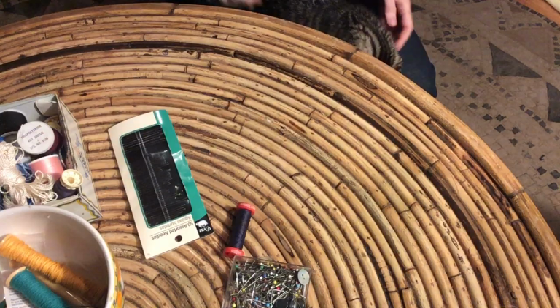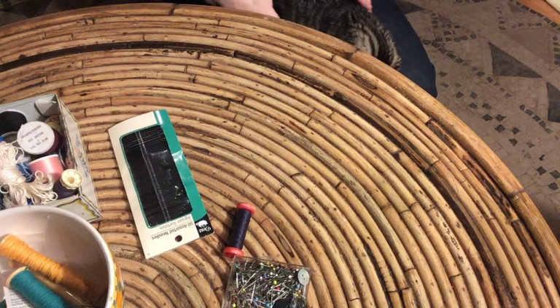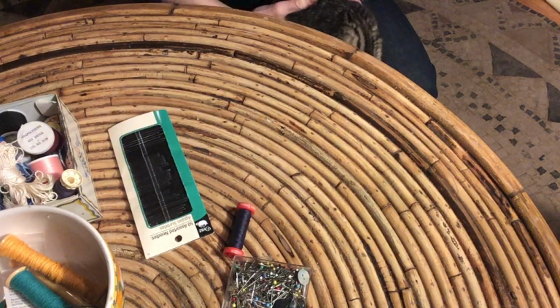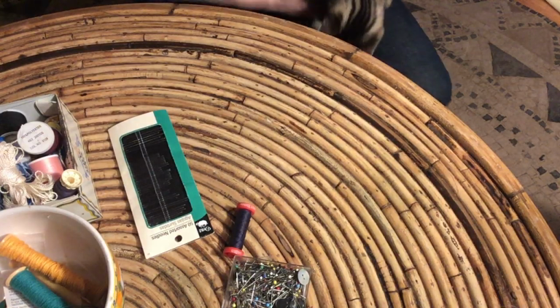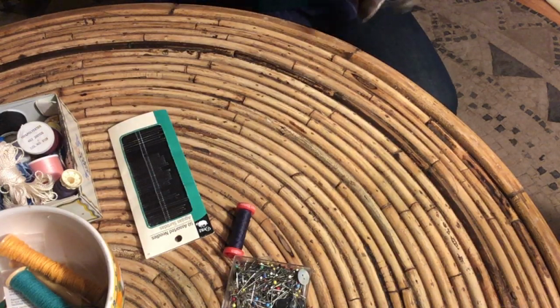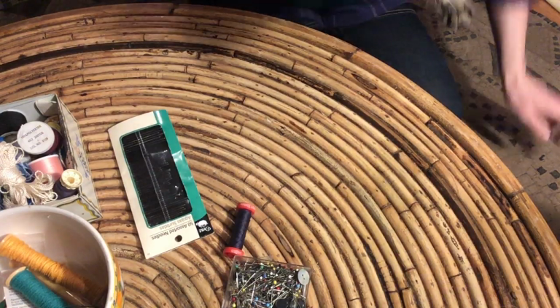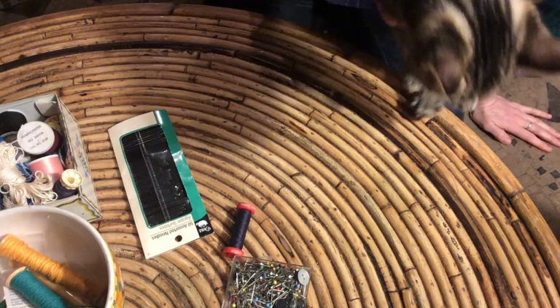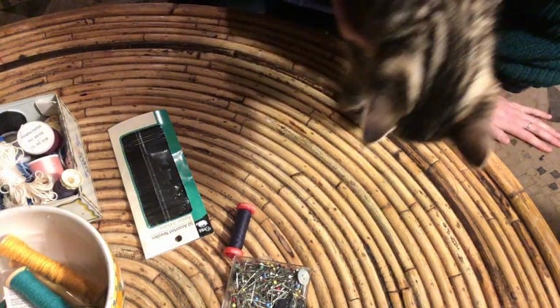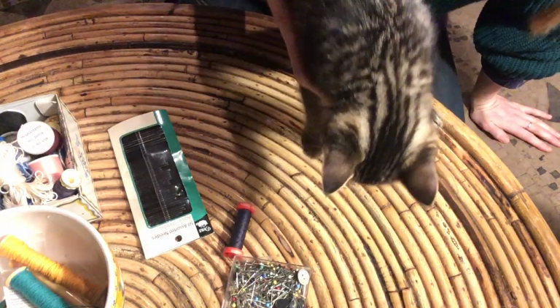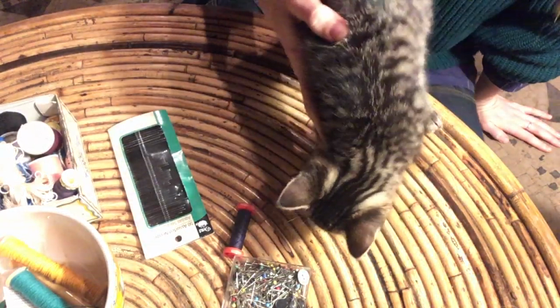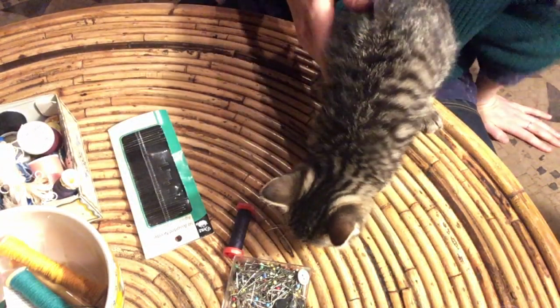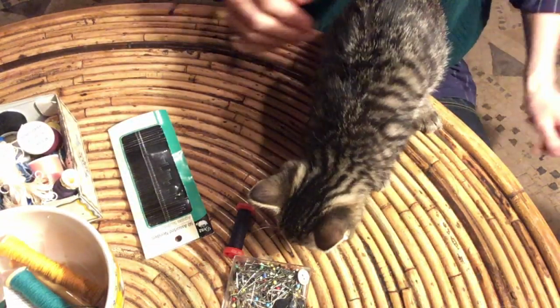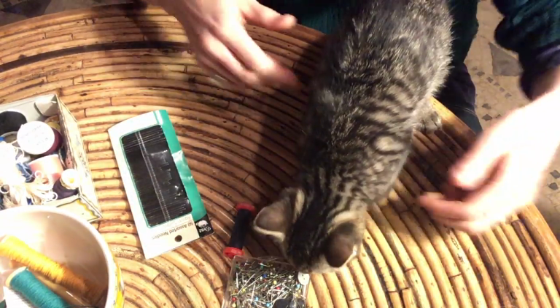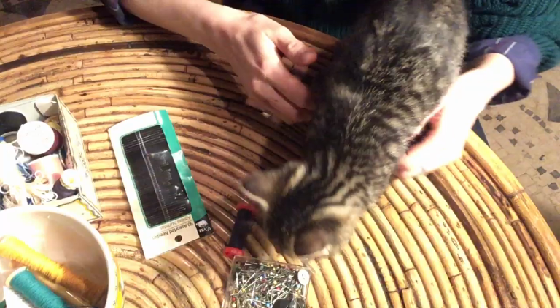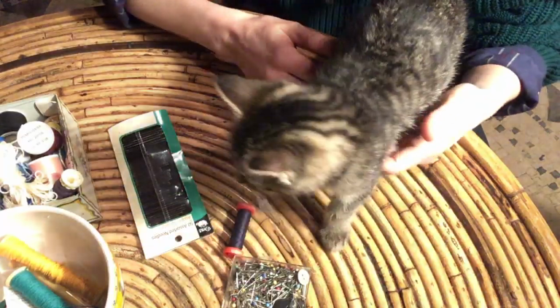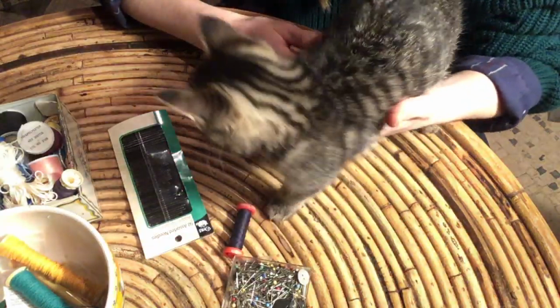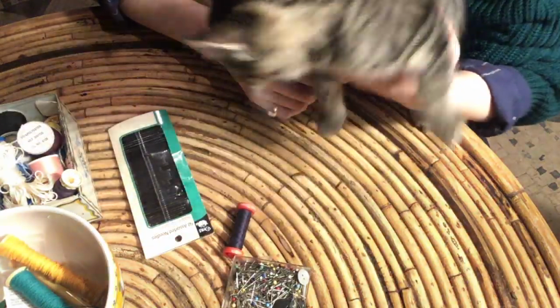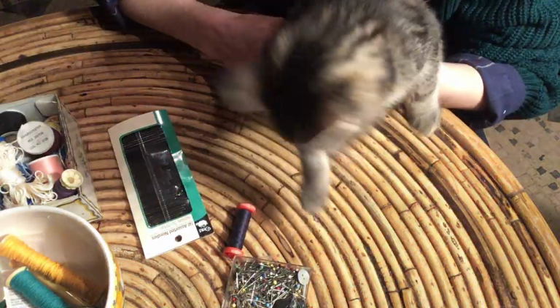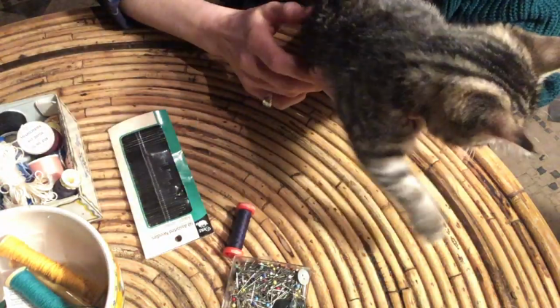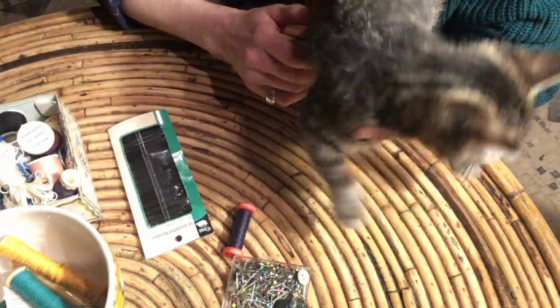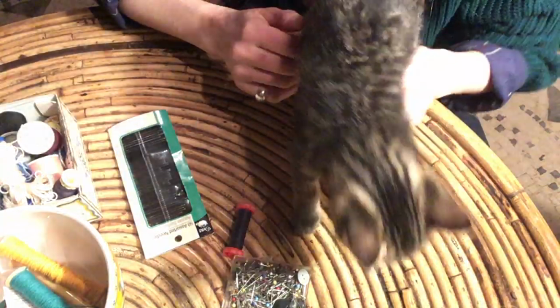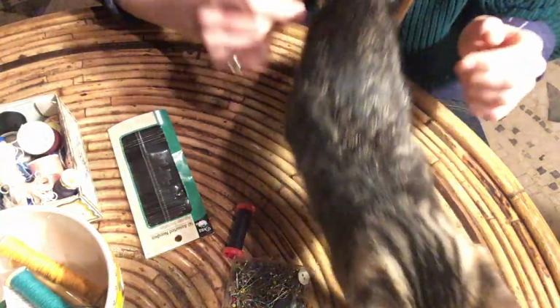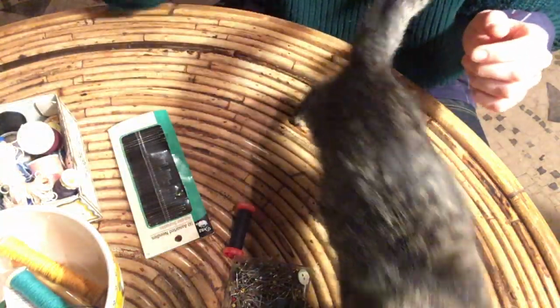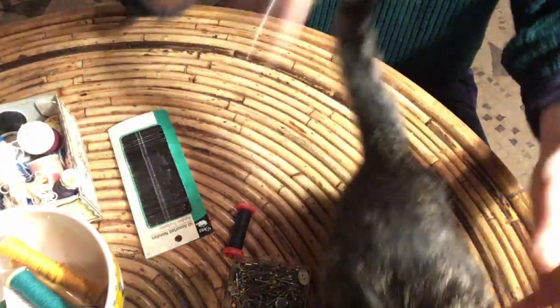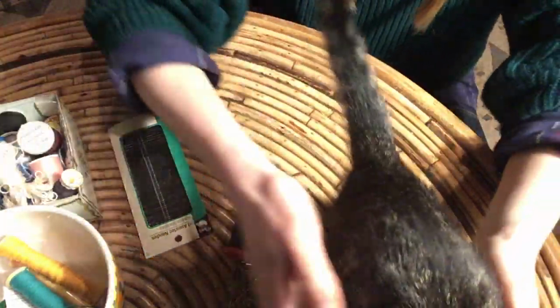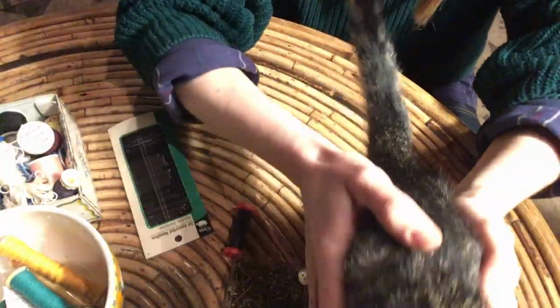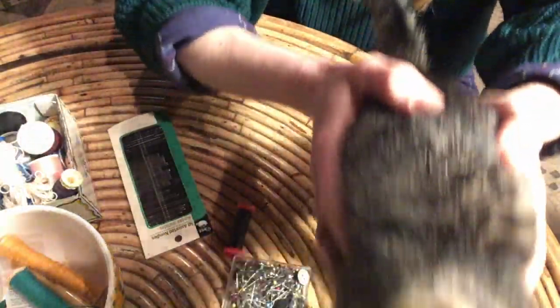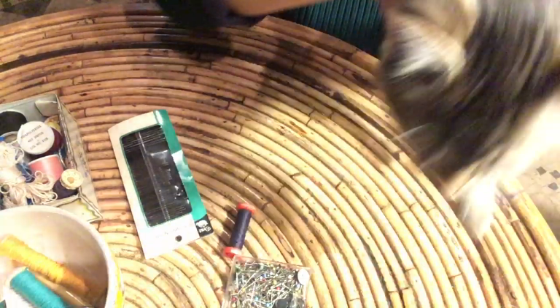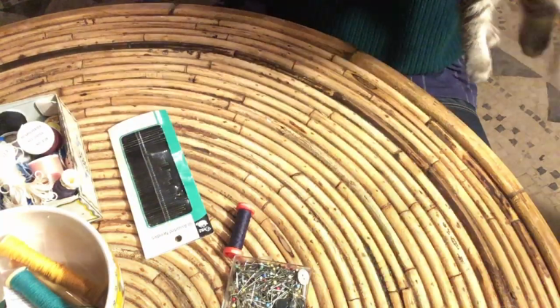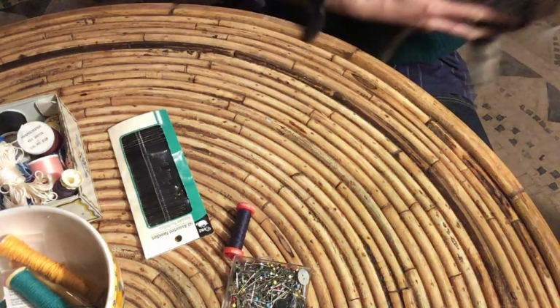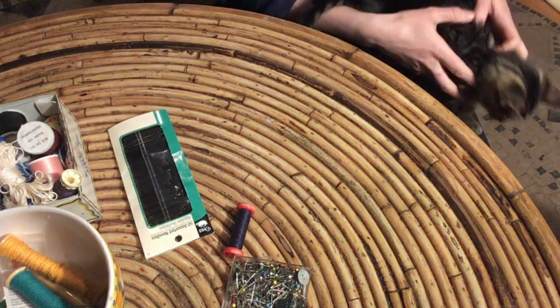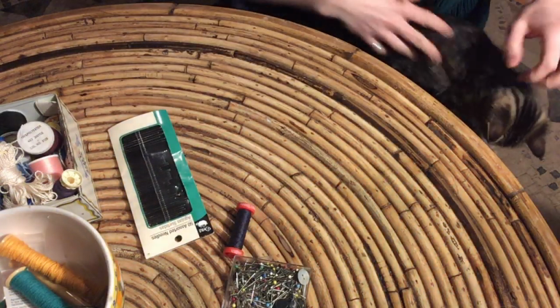We're here today to do some sewing basics. Wendy the kitten loves playing with thread. She's — don't do that — gonna help.